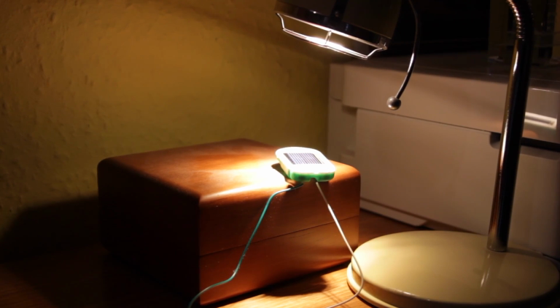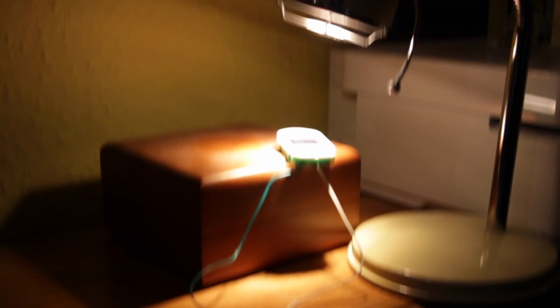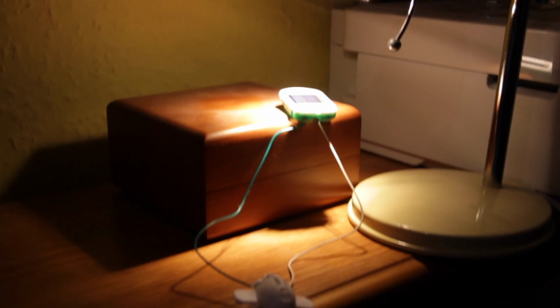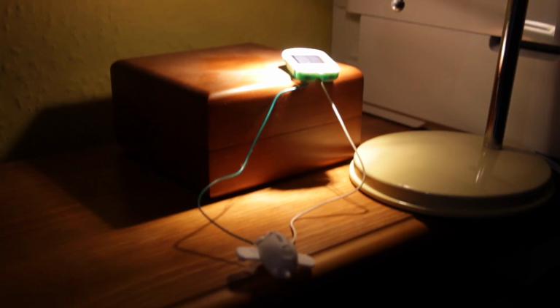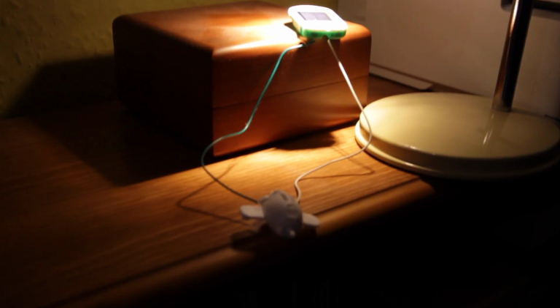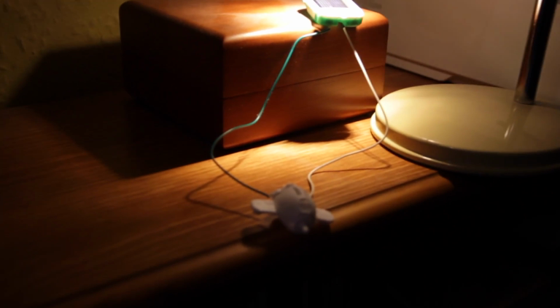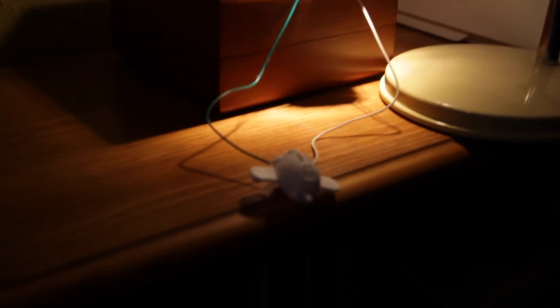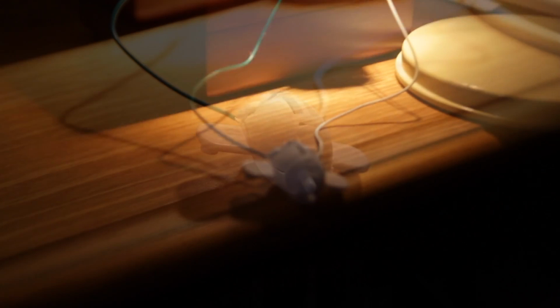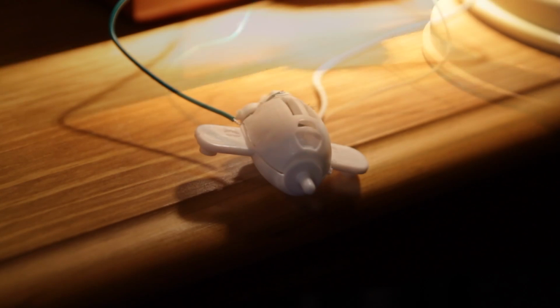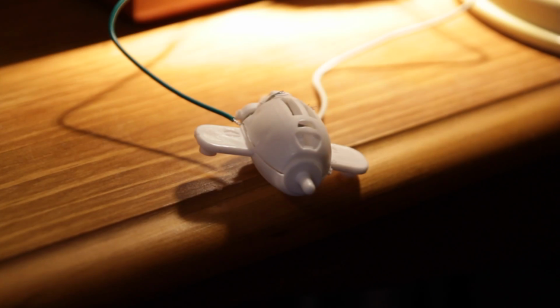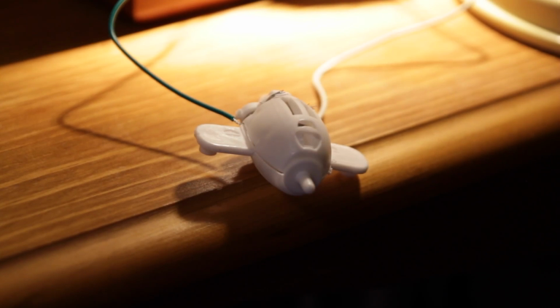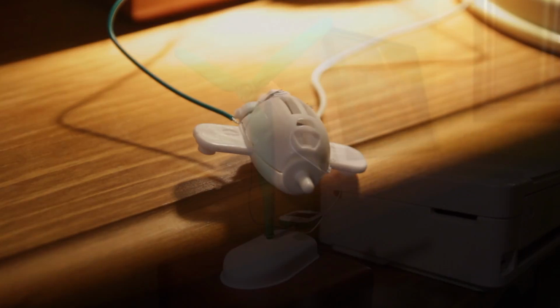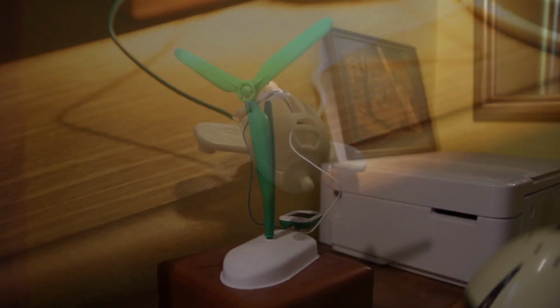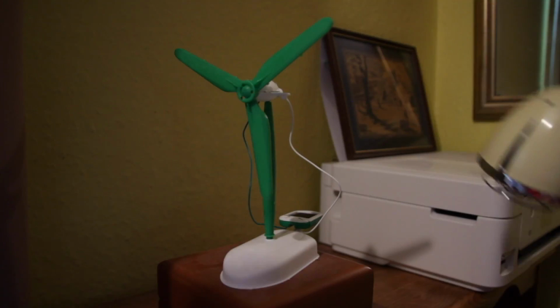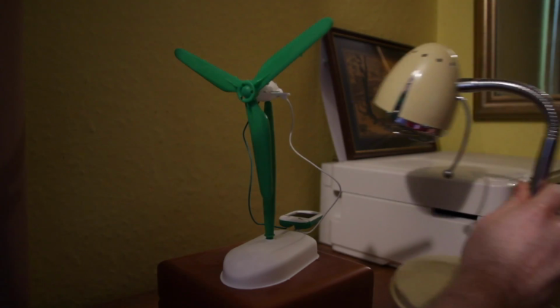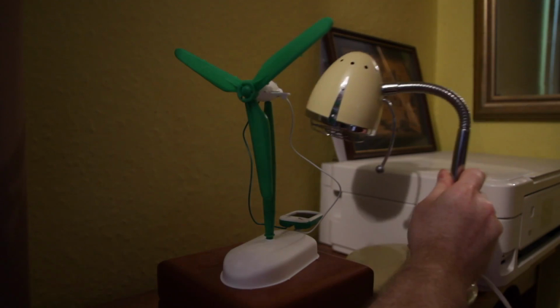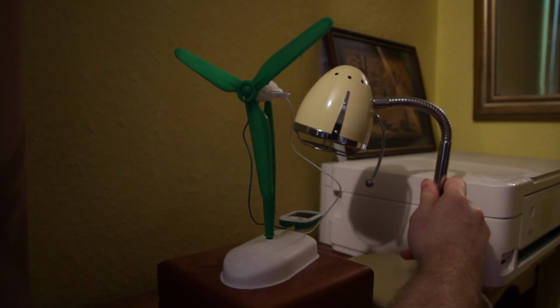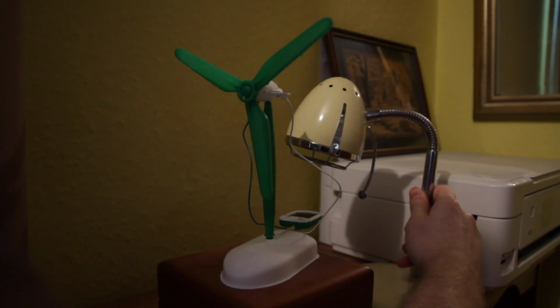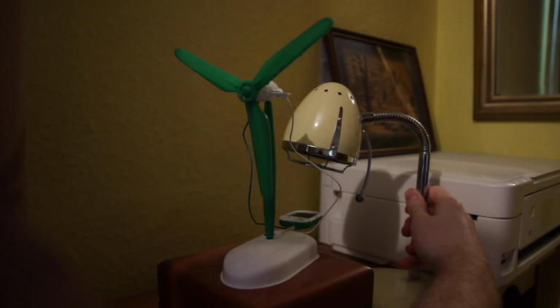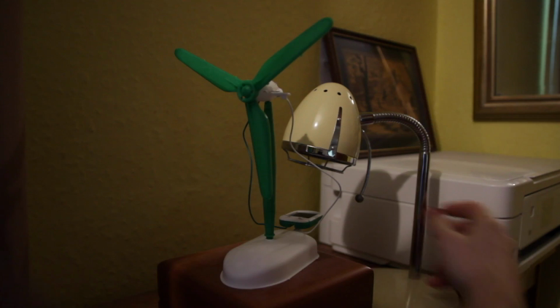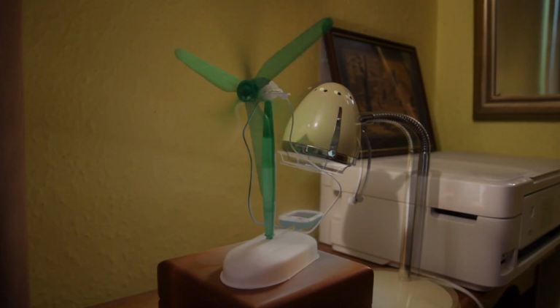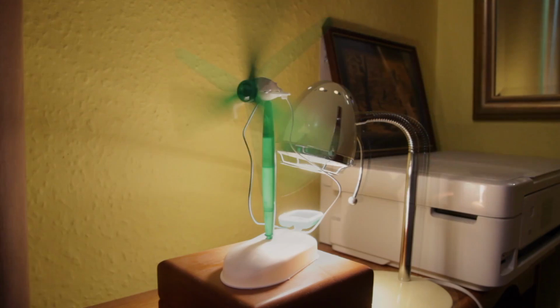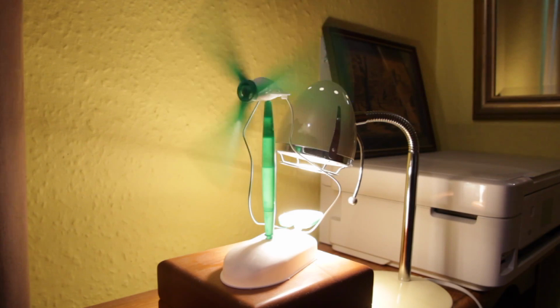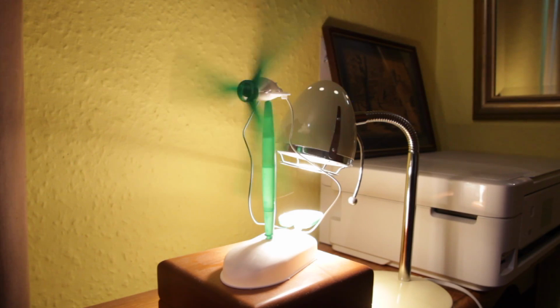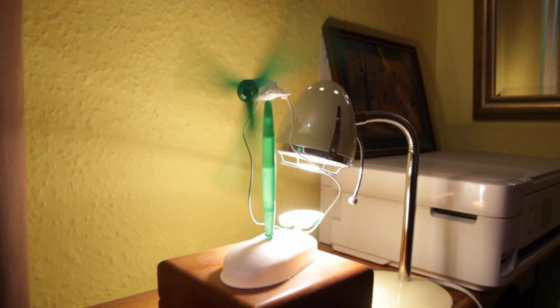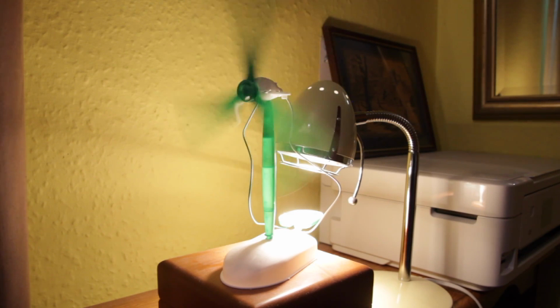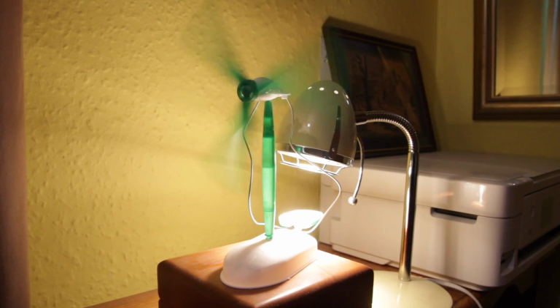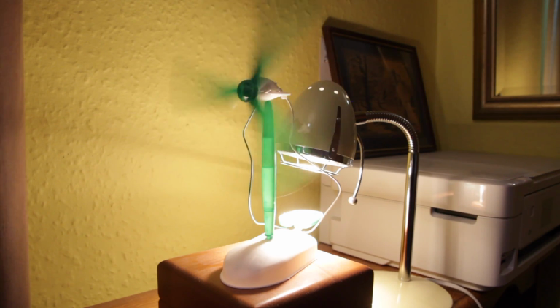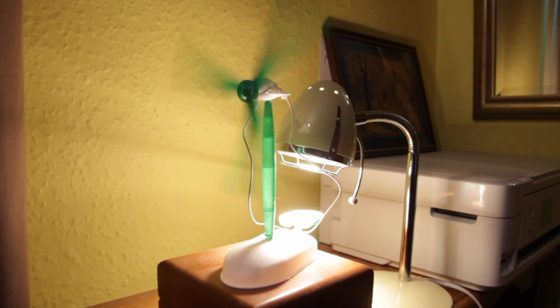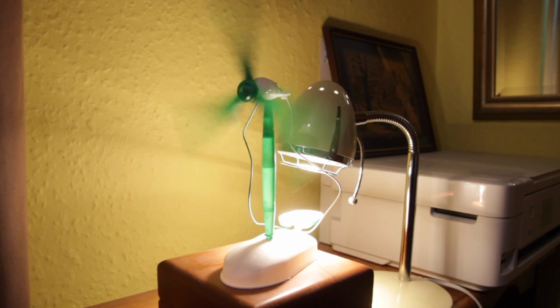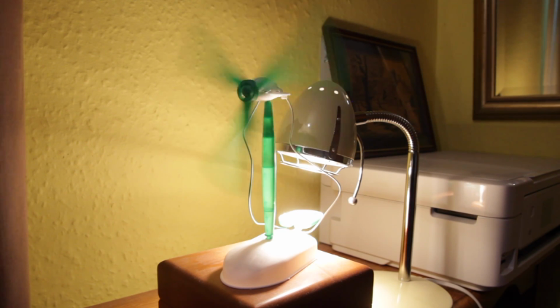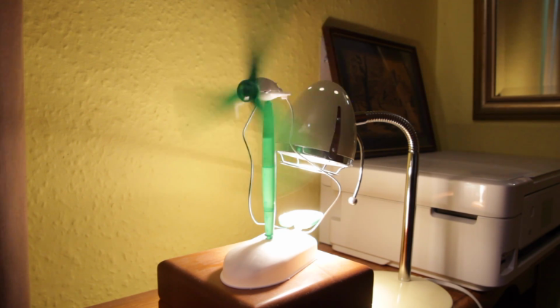Time to test it, and unbelievably it worked first time. I then built the windmill model and put it all together. You do have to have your light source very close to the solar panel, but other than that I think this is spectacular value for money.